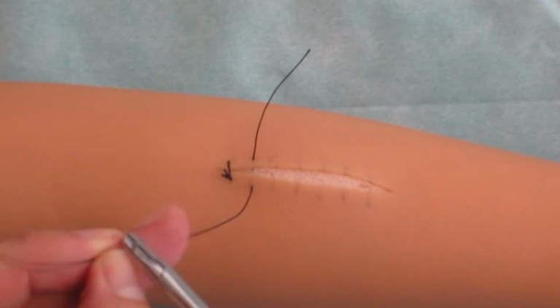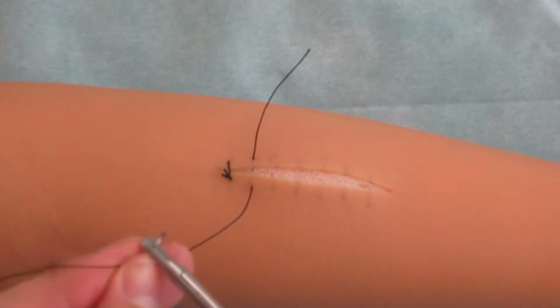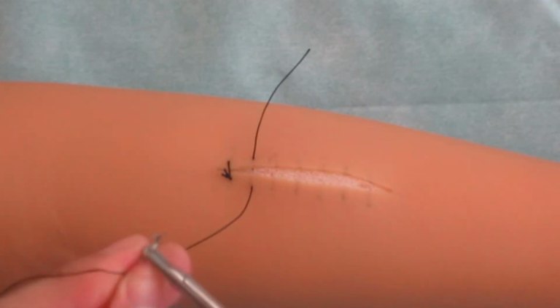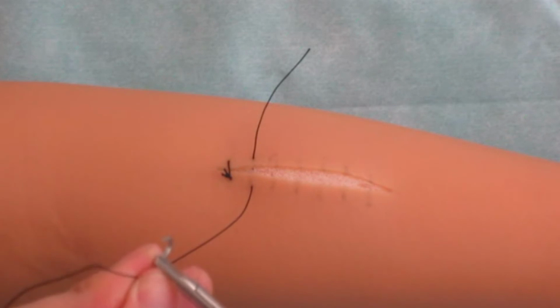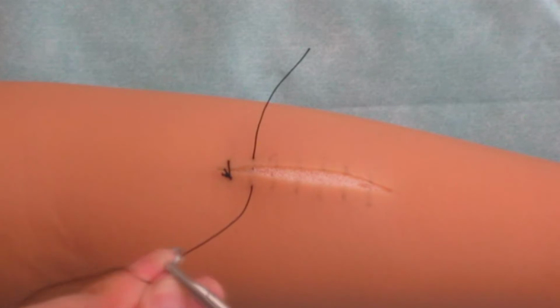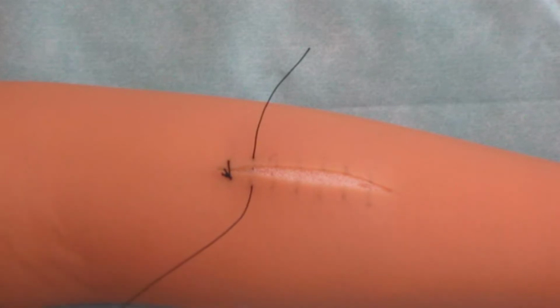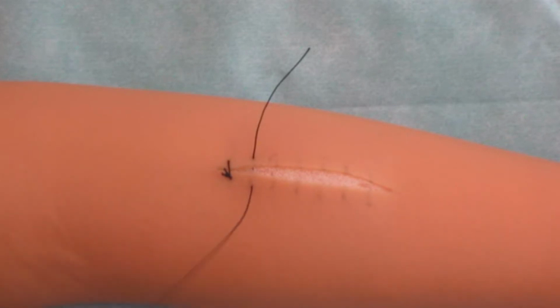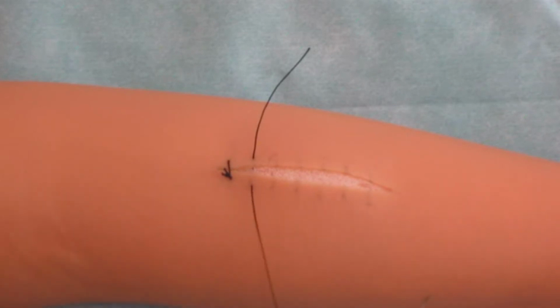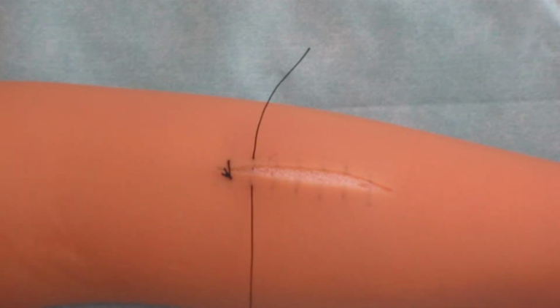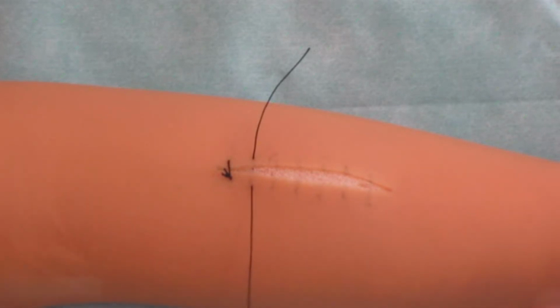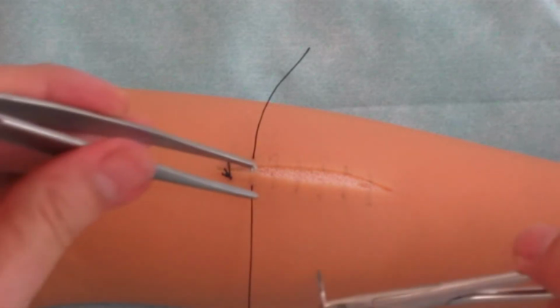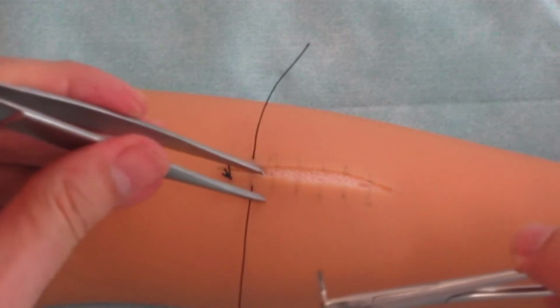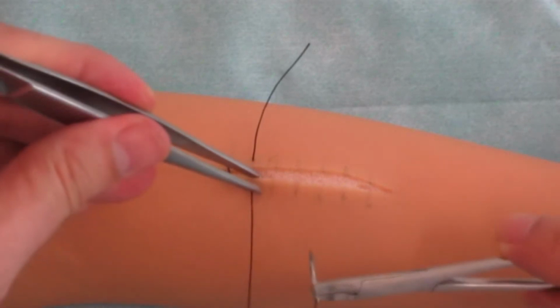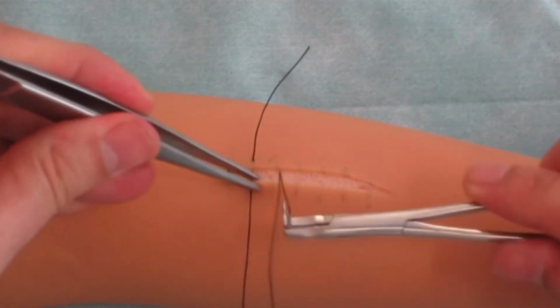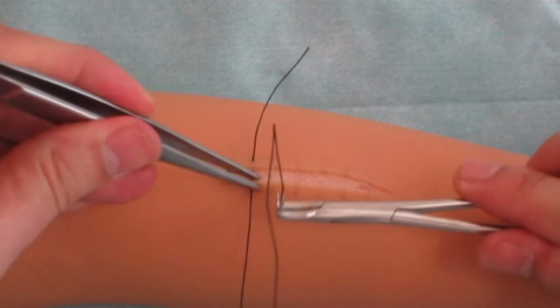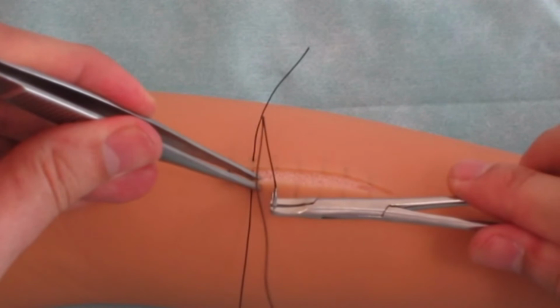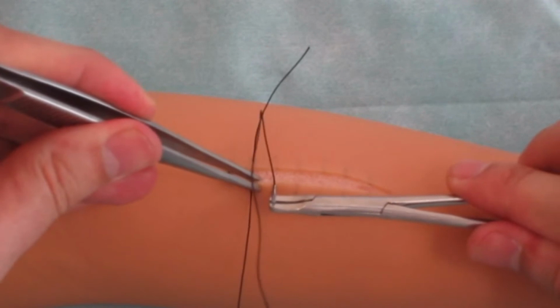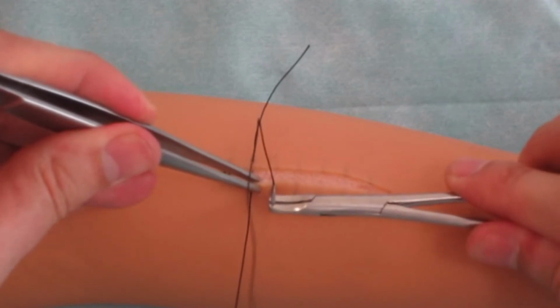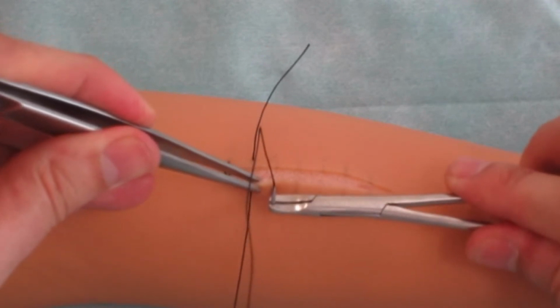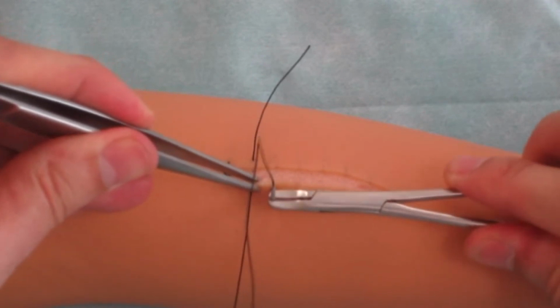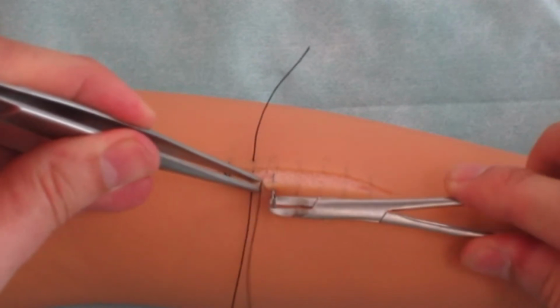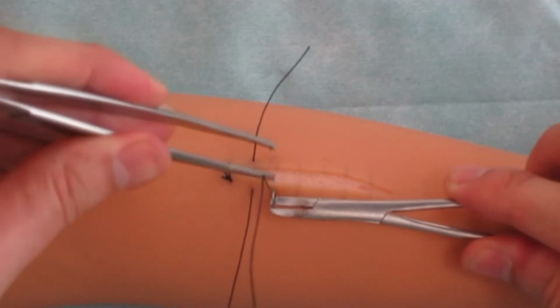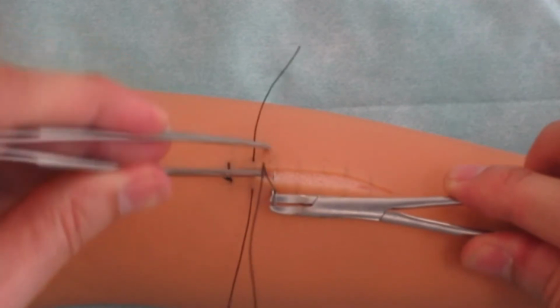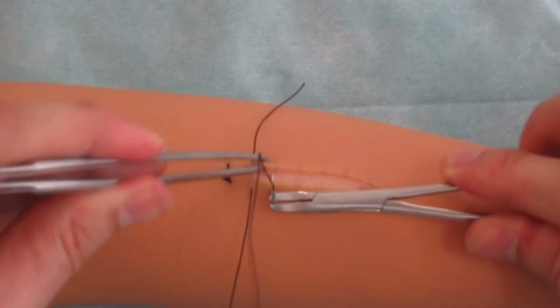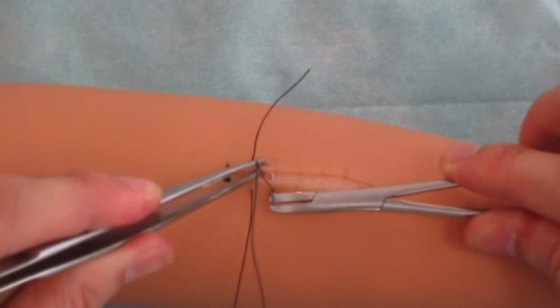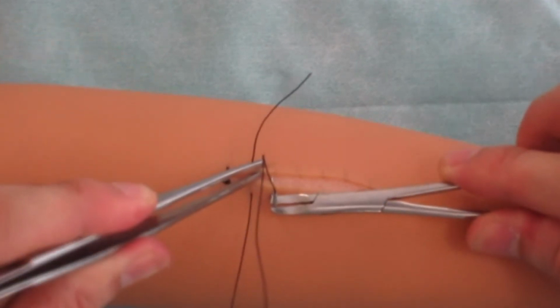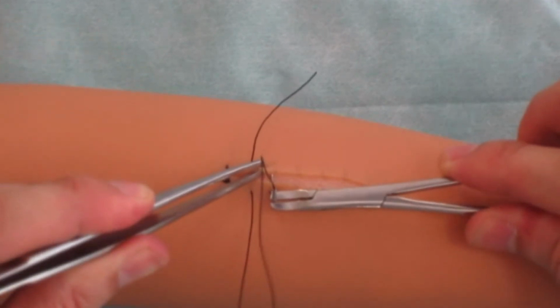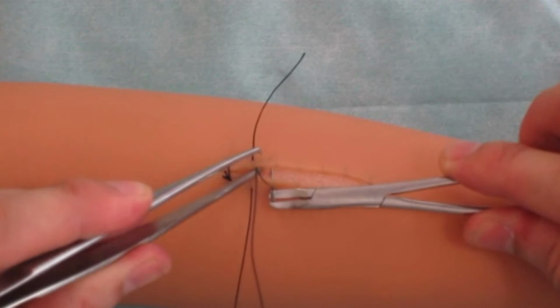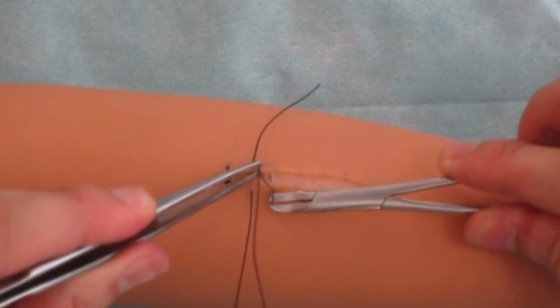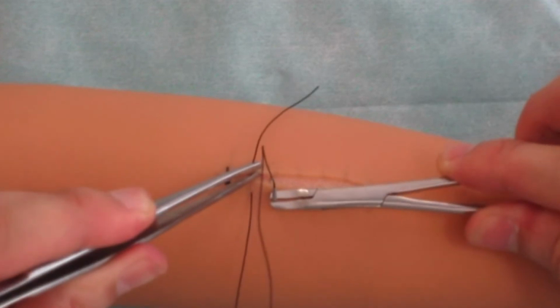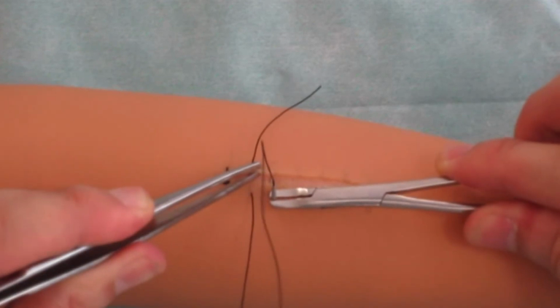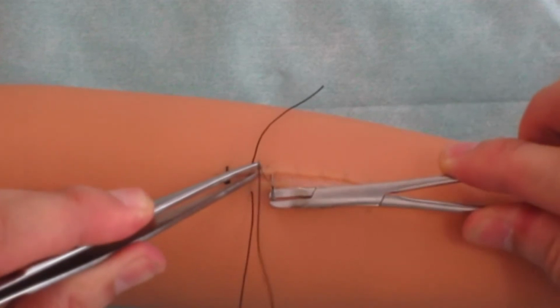Having displaced the side by approximately 10 mm, the closest edge of the wound is fixed by forceps and the needle input is made top-down.